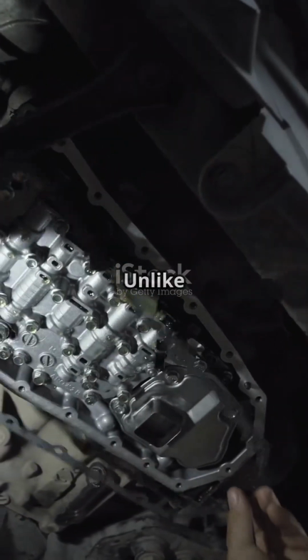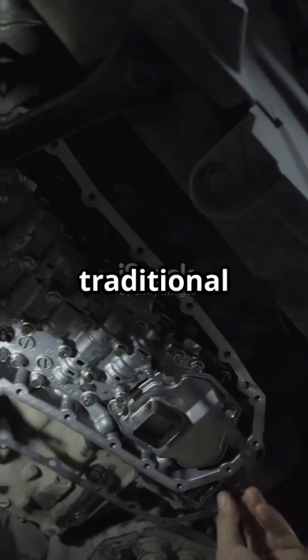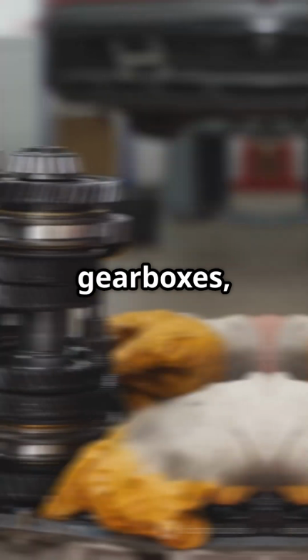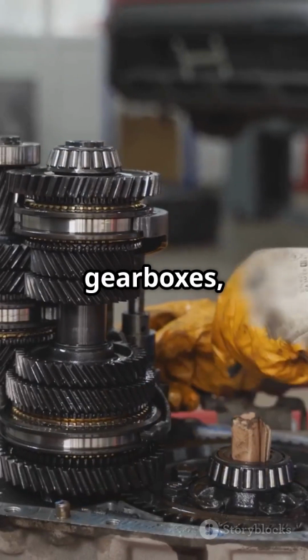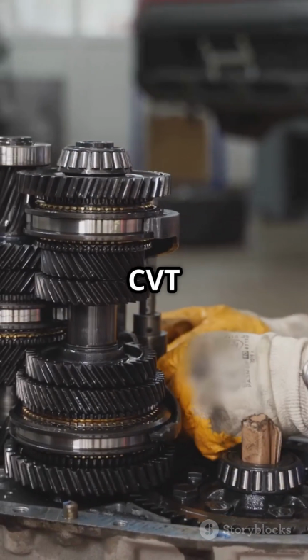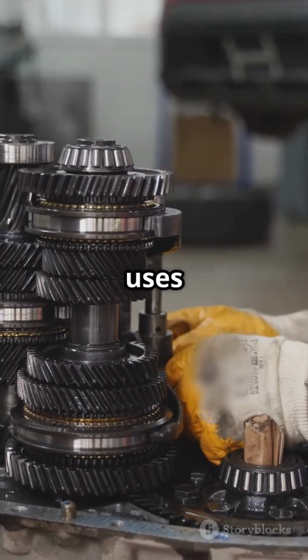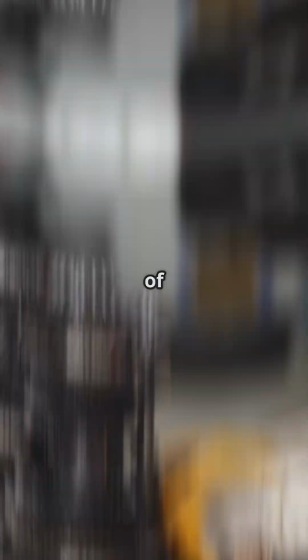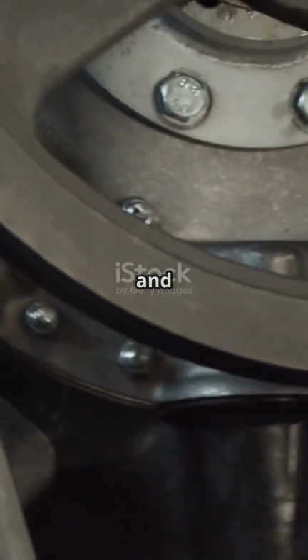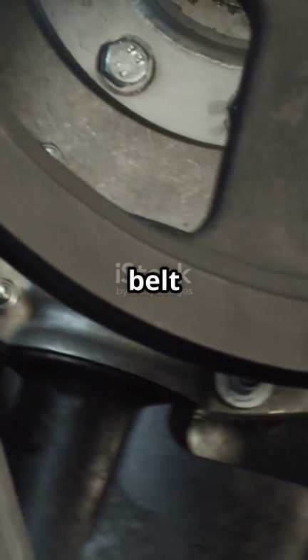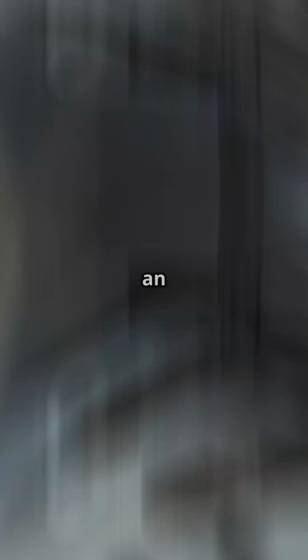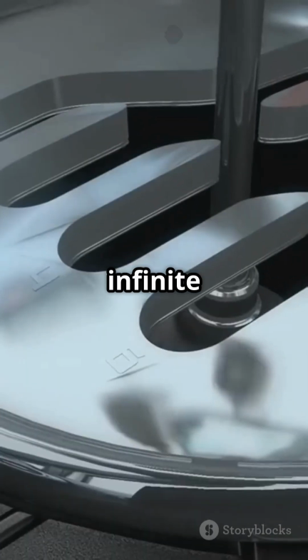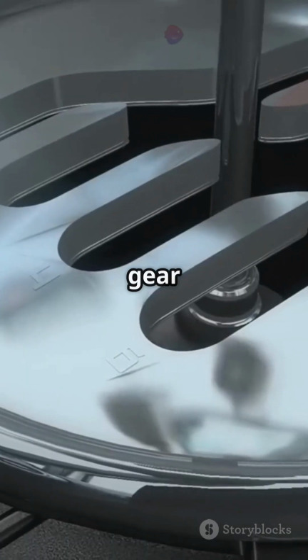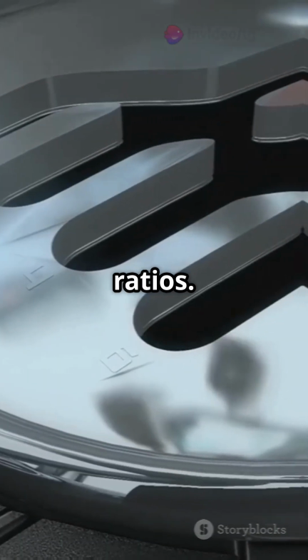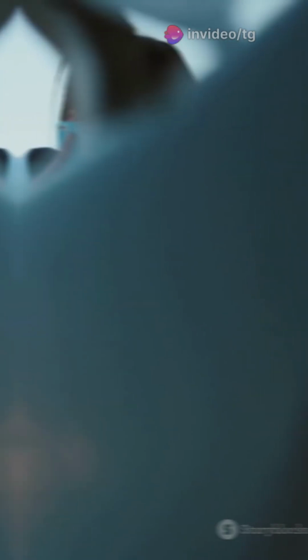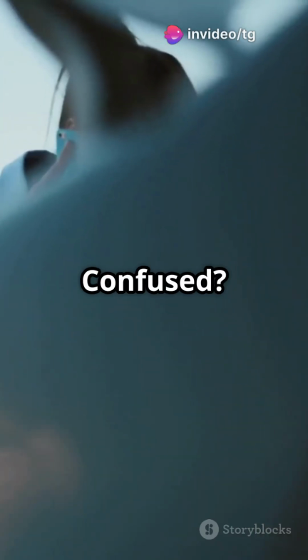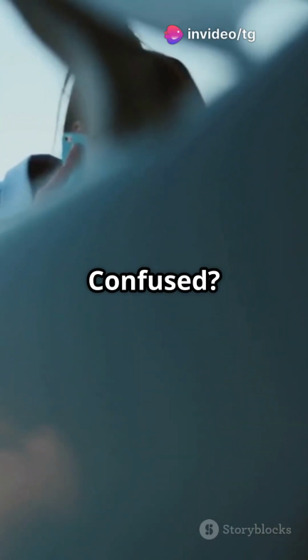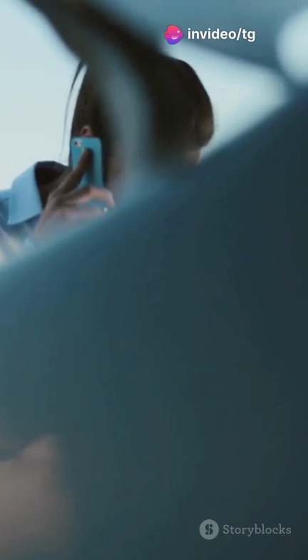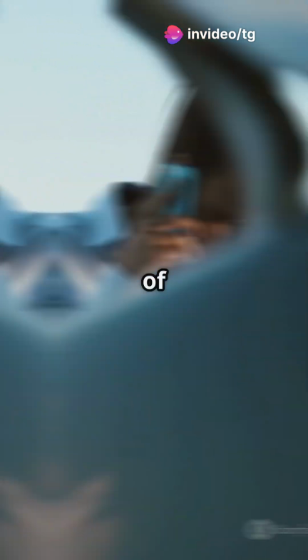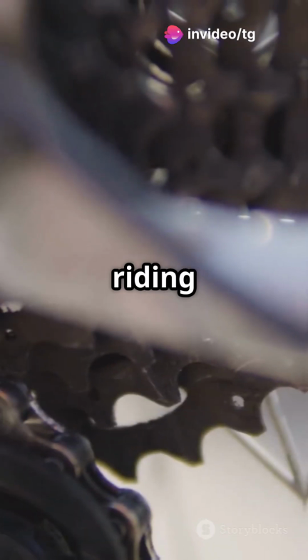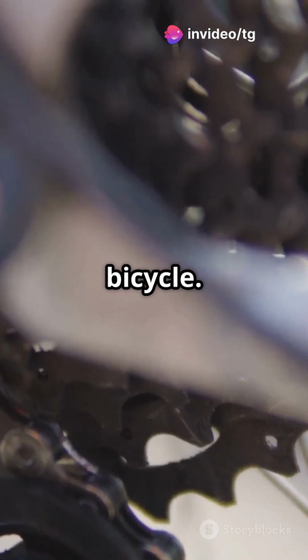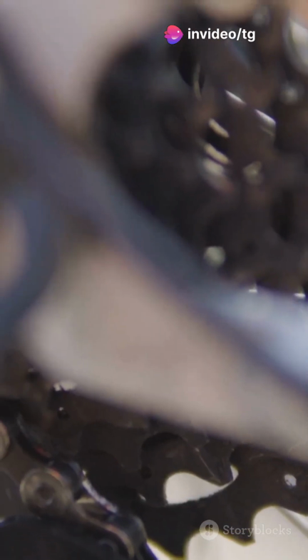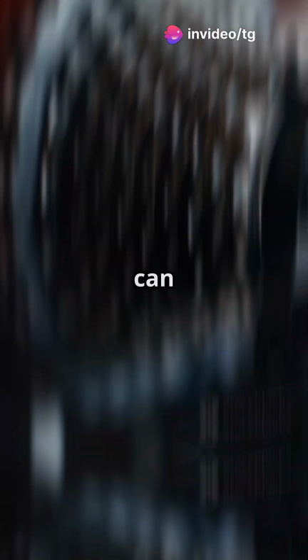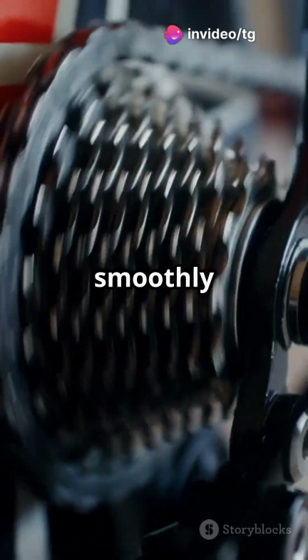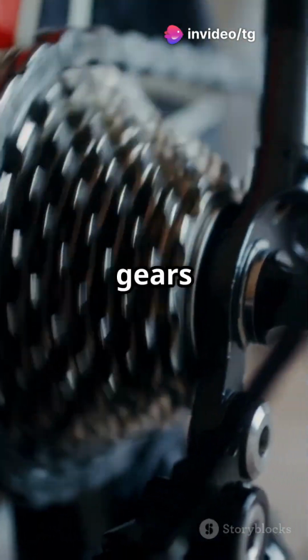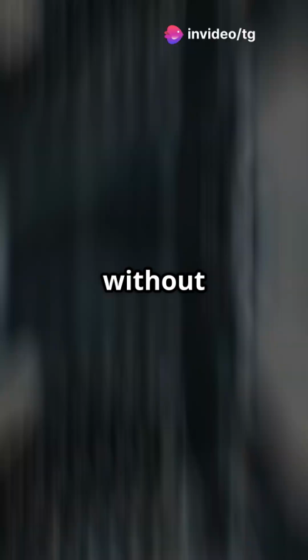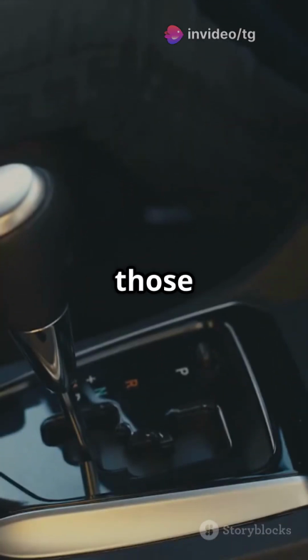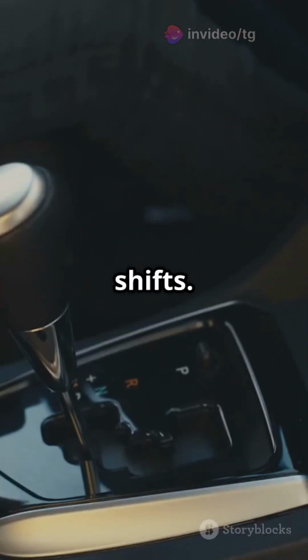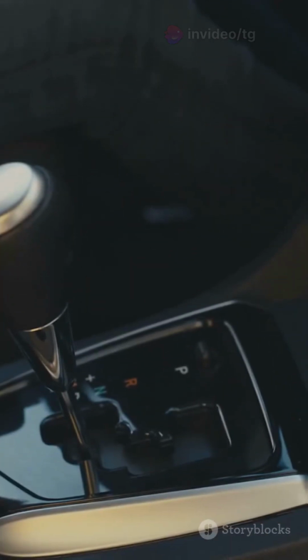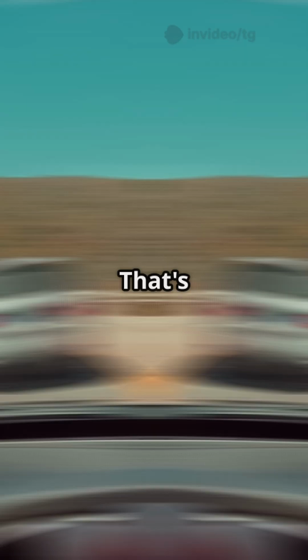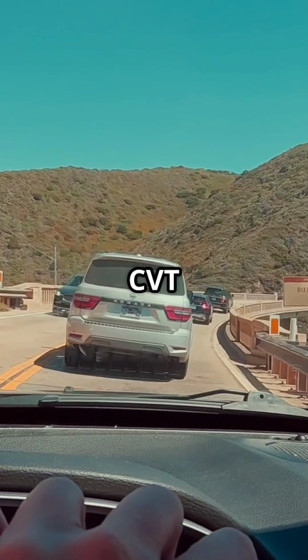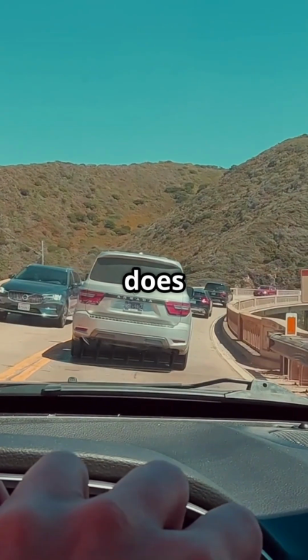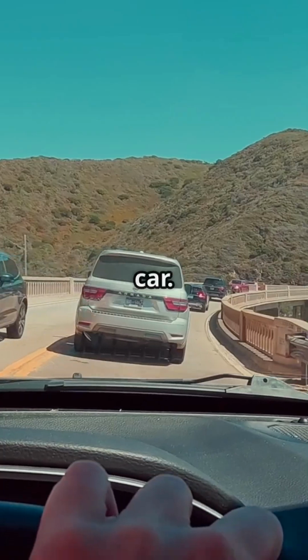Unlike traditional gearboxes, CVT uses a set of pulleys and a belt to provide an infinite range of gear ratios. Think of it like riding a bicycle — you can smoothly change gears without feeling those jerky shifts. That's what CVT does for your car.